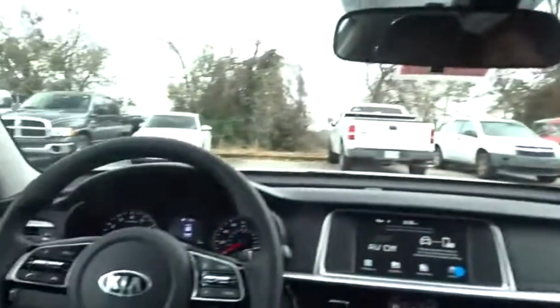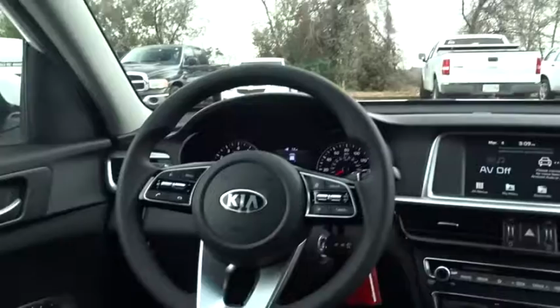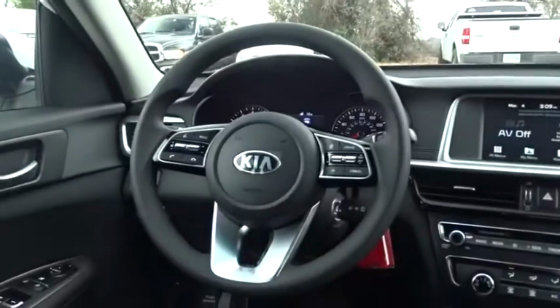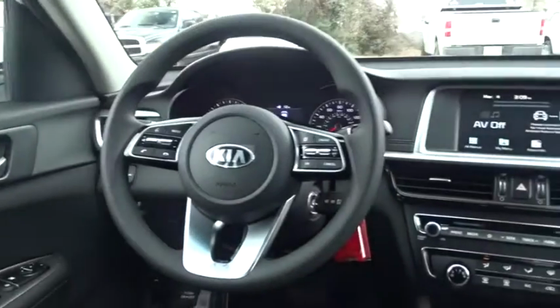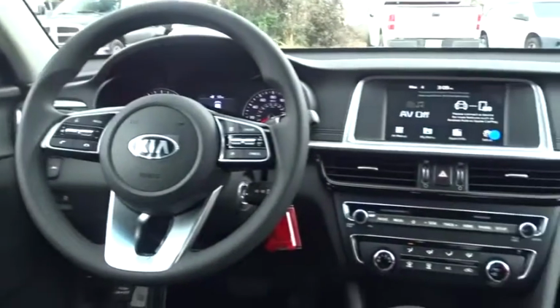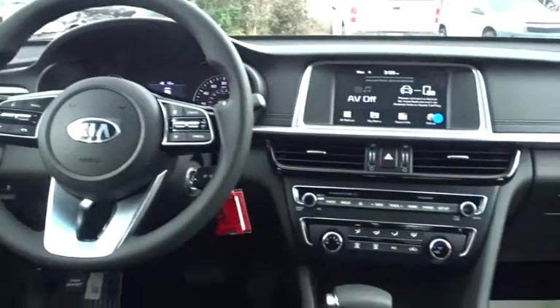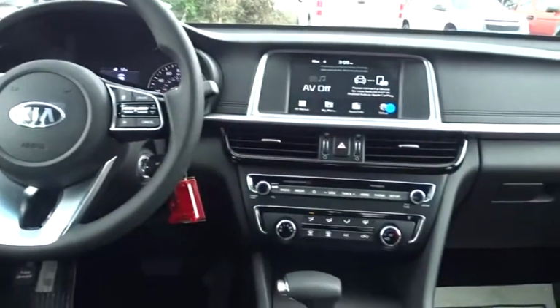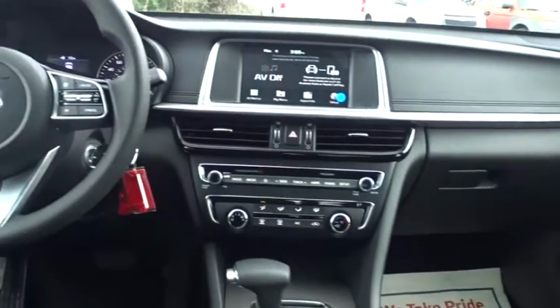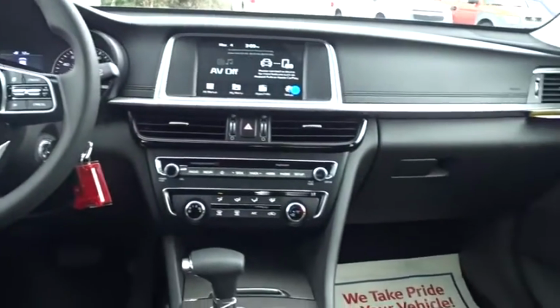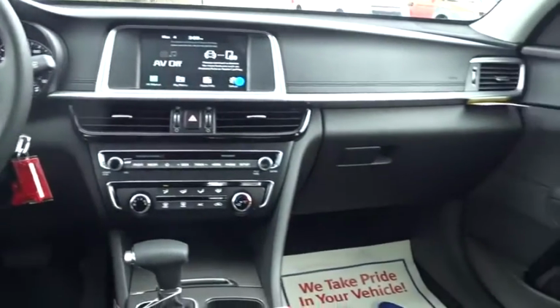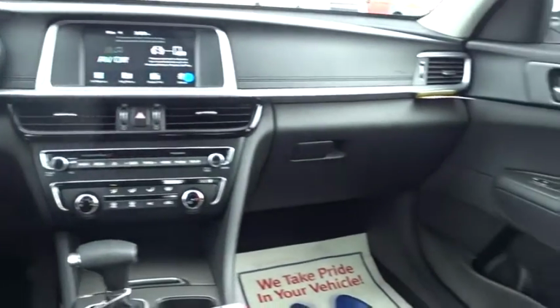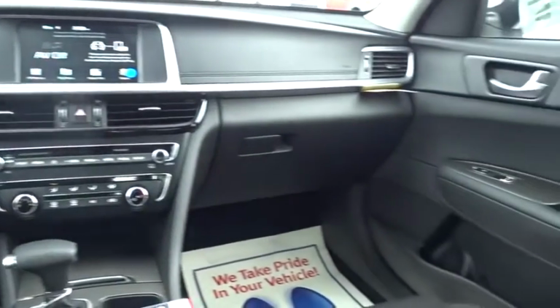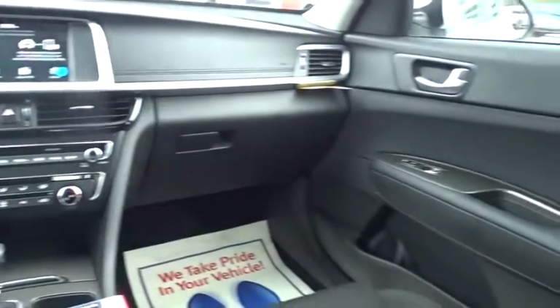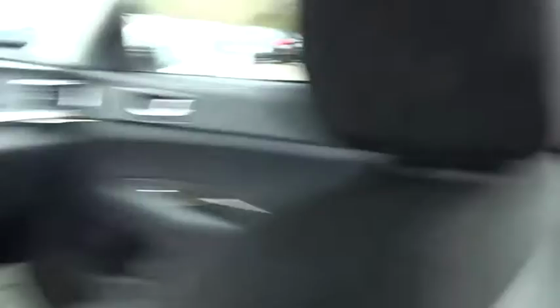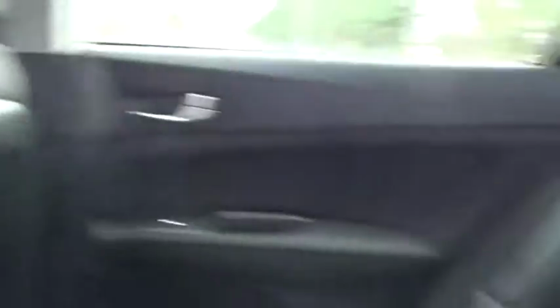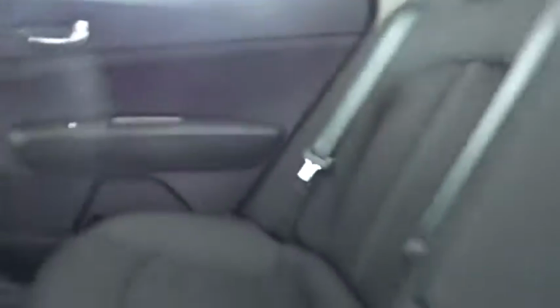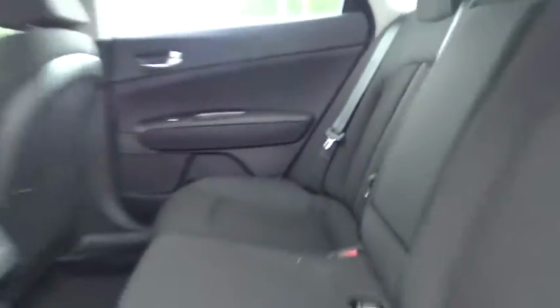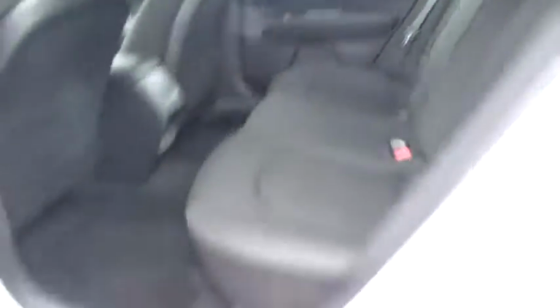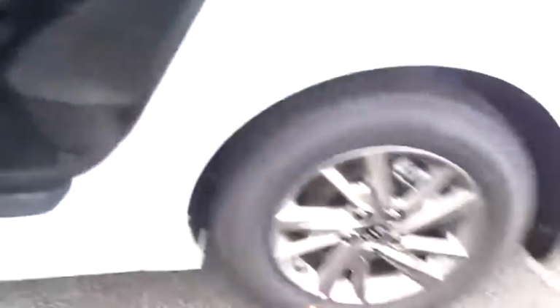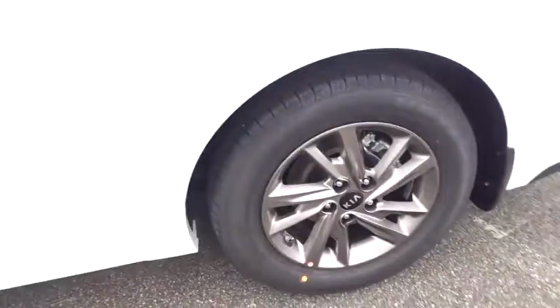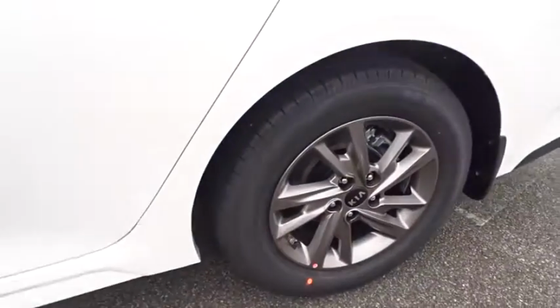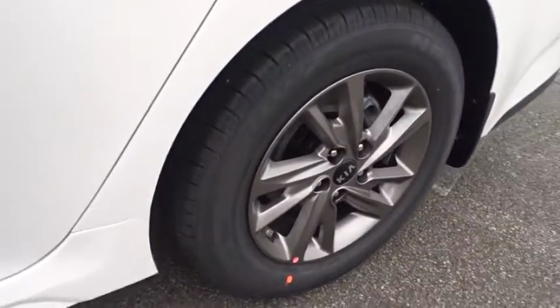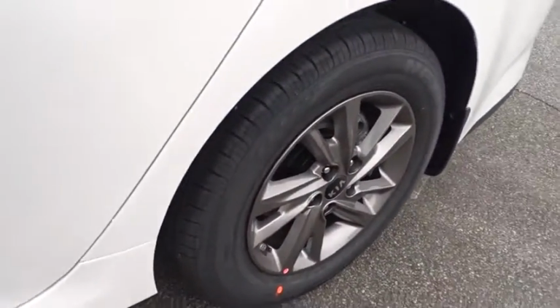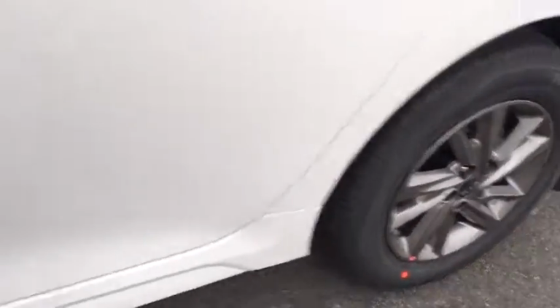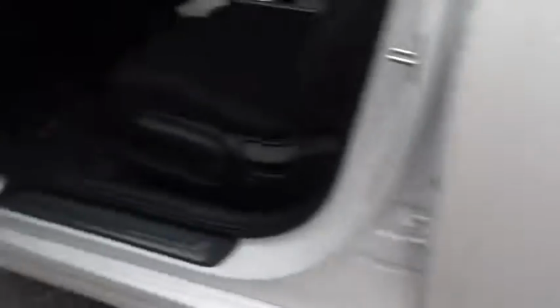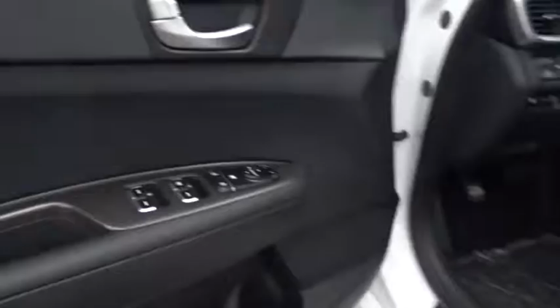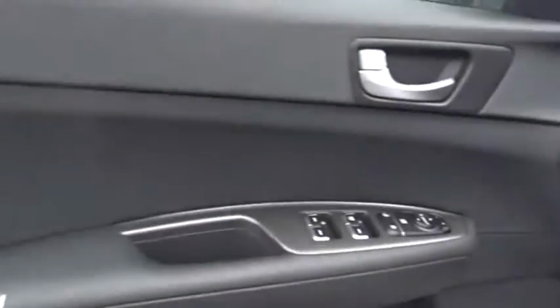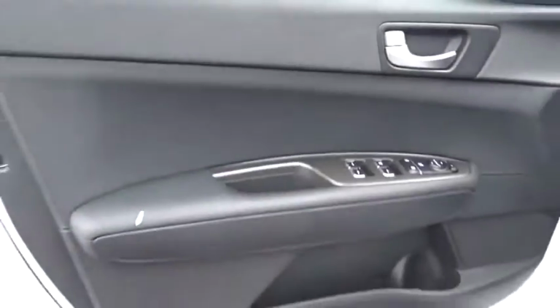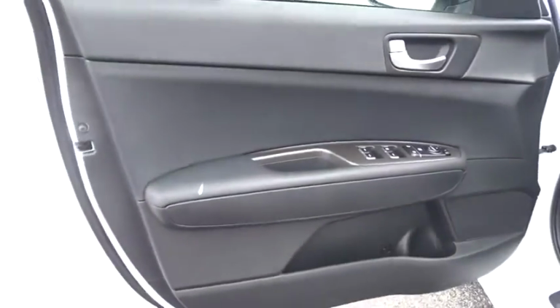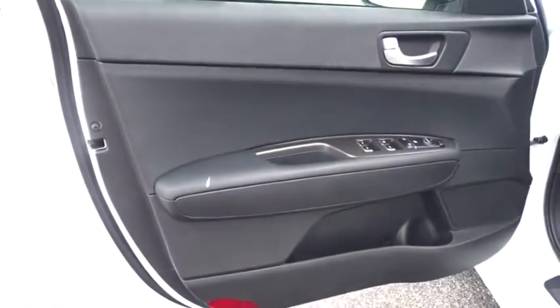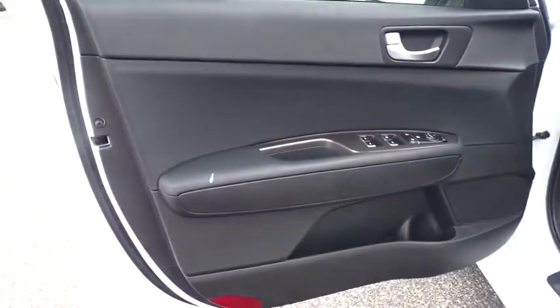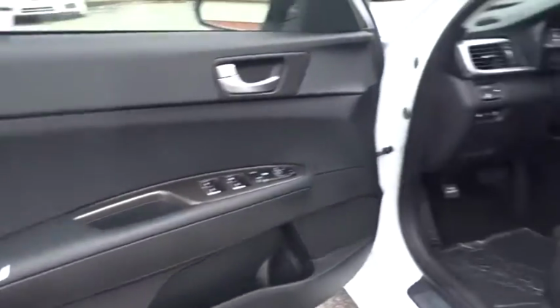Power steering, adjustable steering wheel, hard disk drive media storage, cruise control, aluminum wheels, four-wheel disc brakes, rear defrost, AM FM stereo radio, front wheel drive, MP3 player, and power windows.